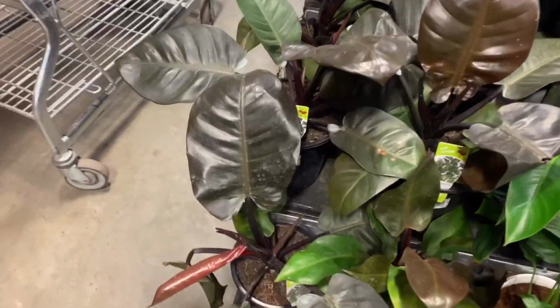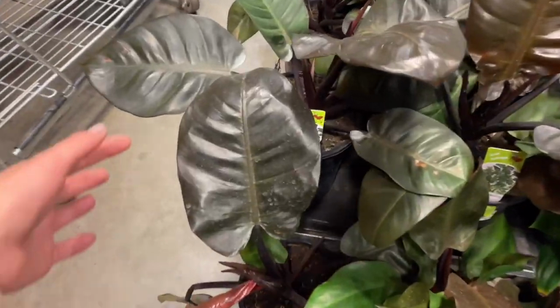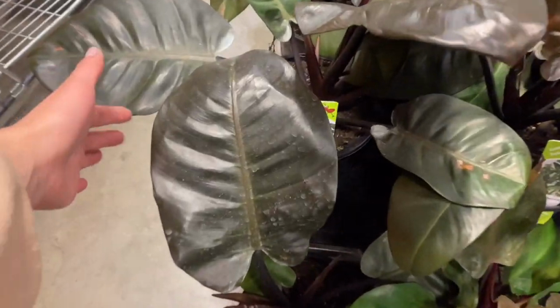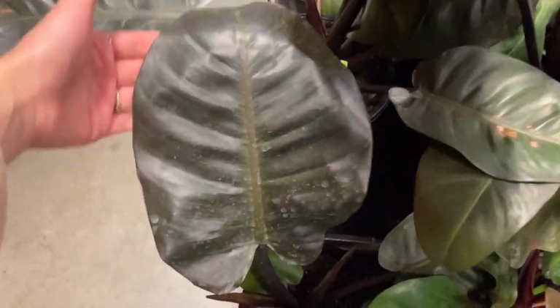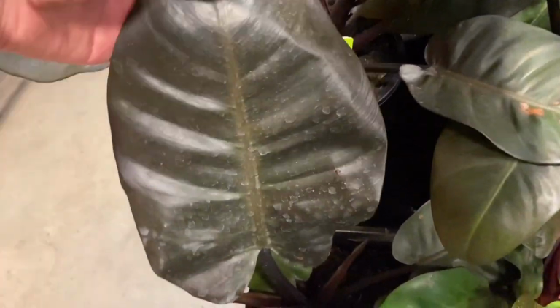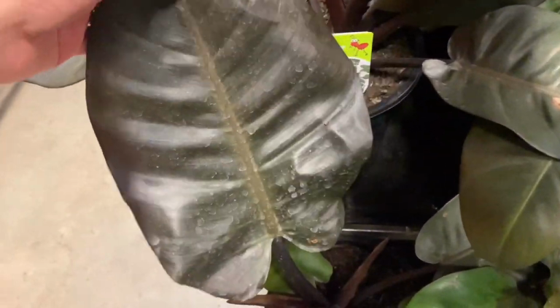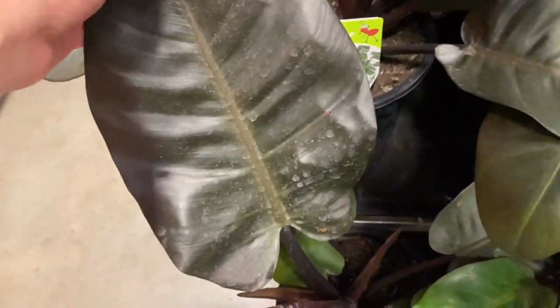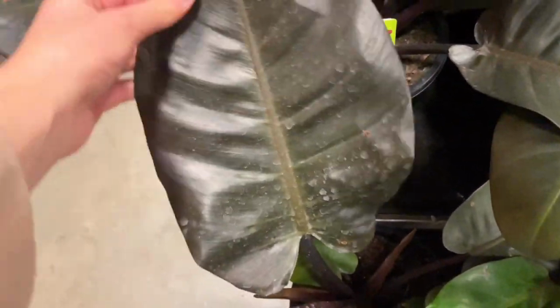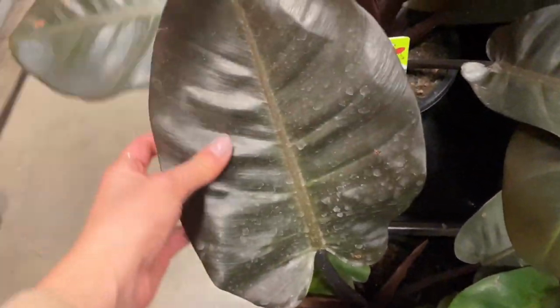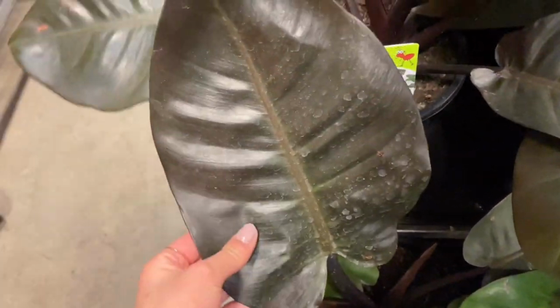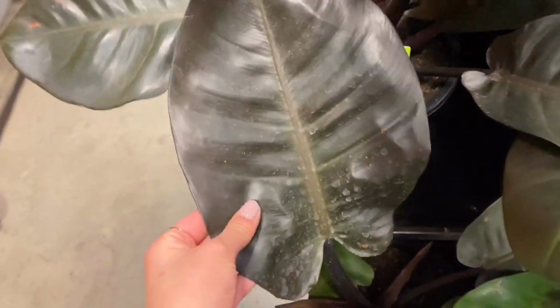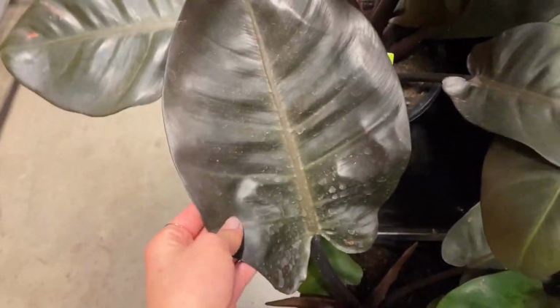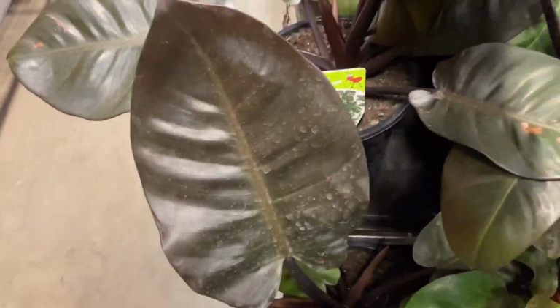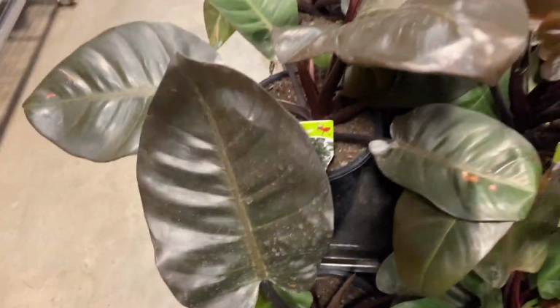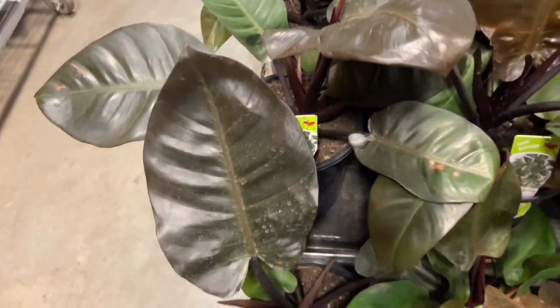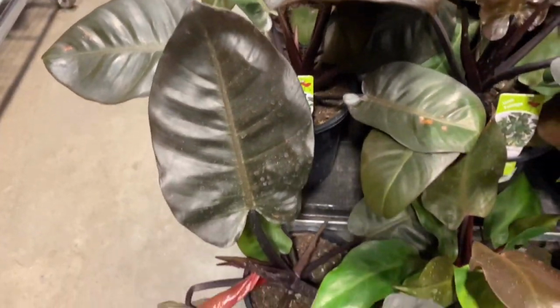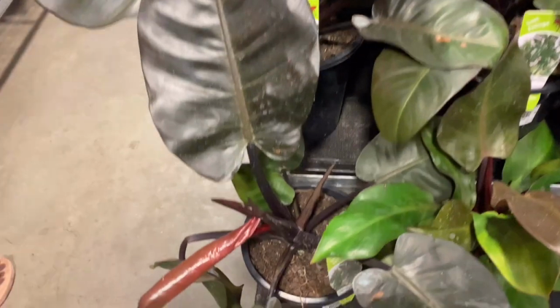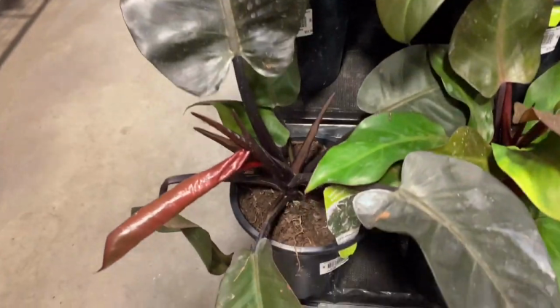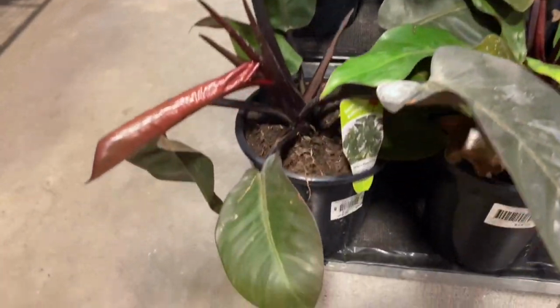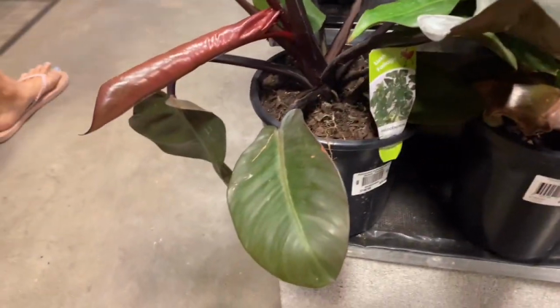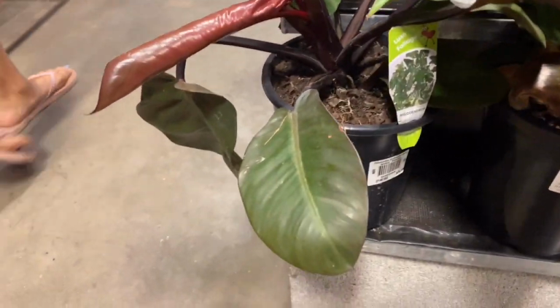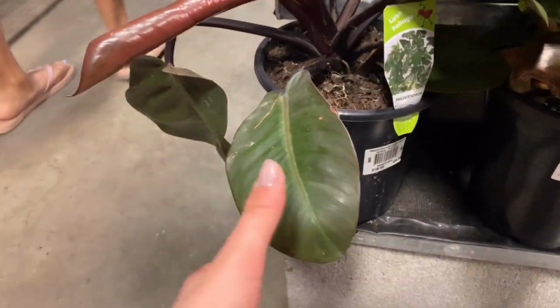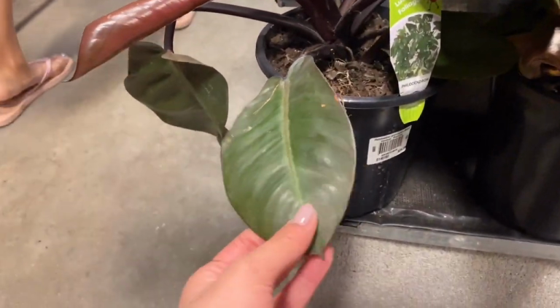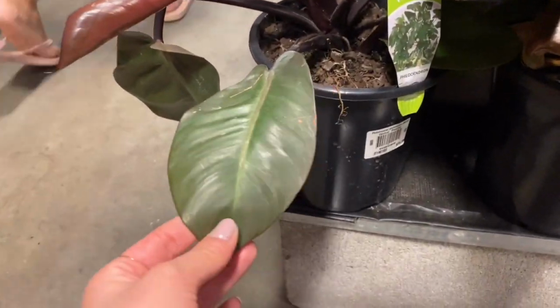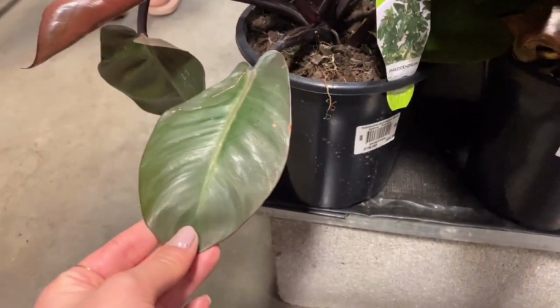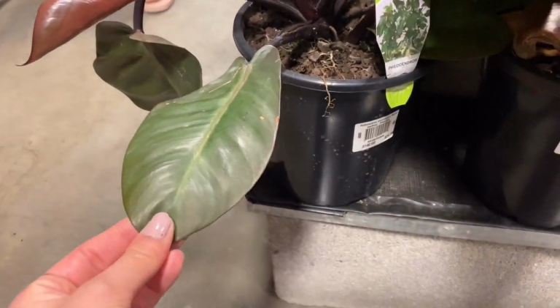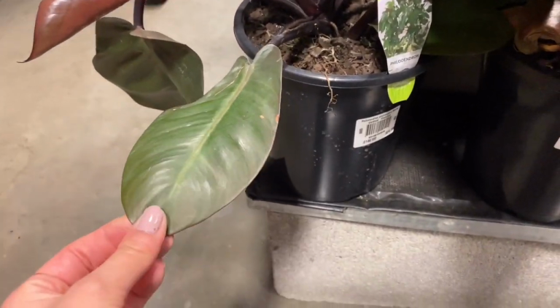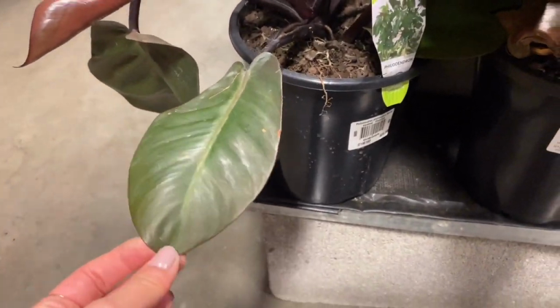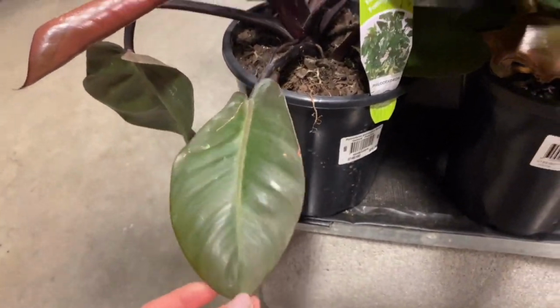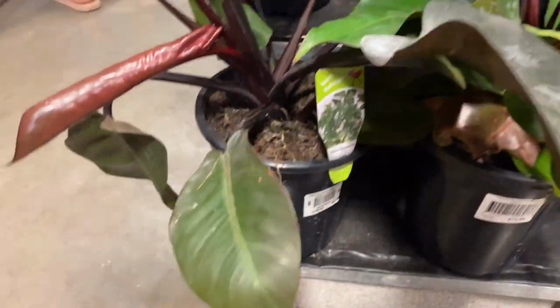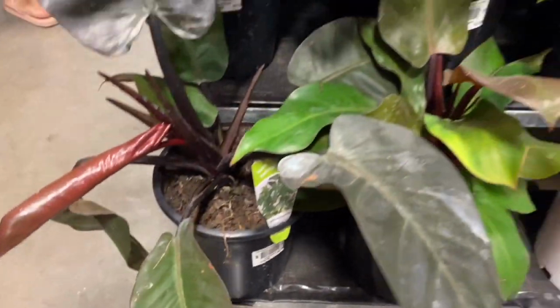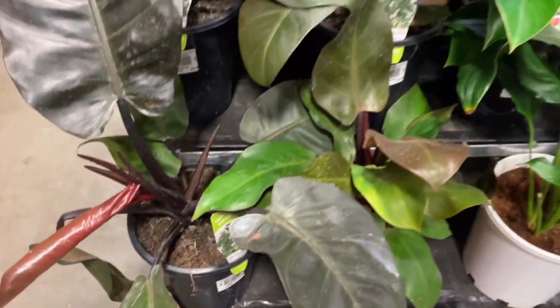Here we have a lot of philodendron black cardinals. I still haven't picked one up yet, but I'm drawn to them every time I see them. I really need to get one at some point.